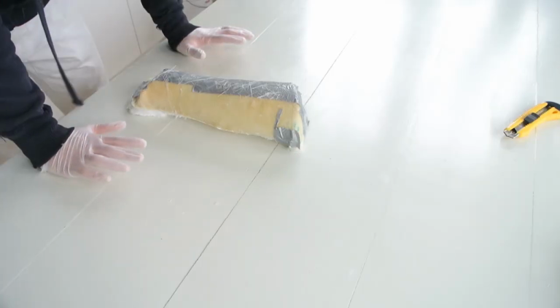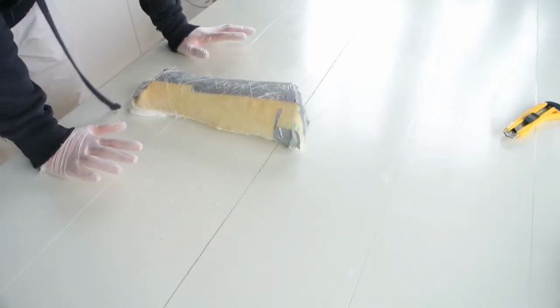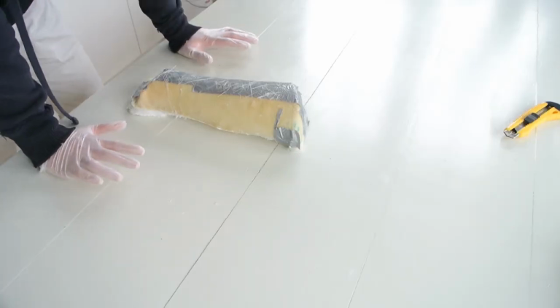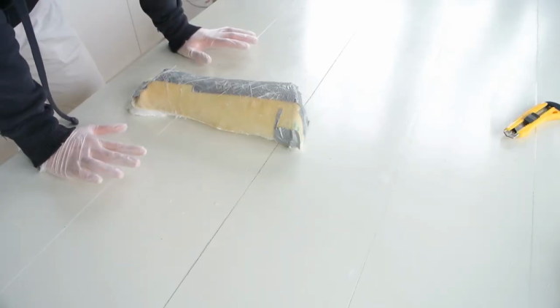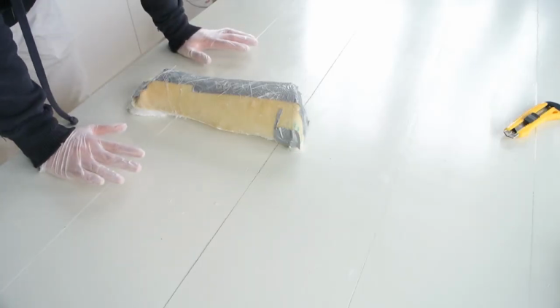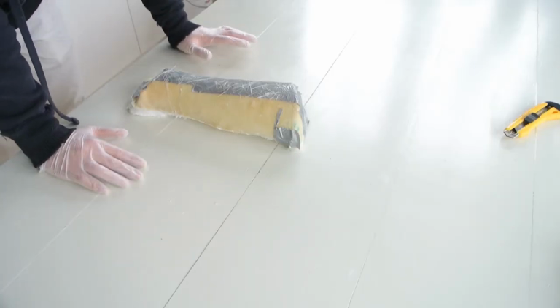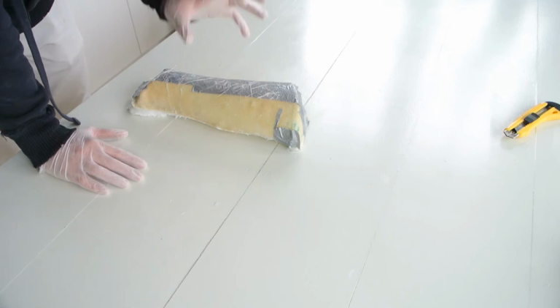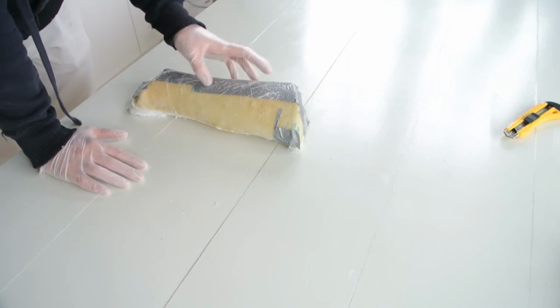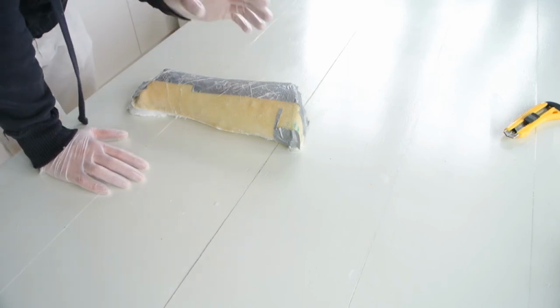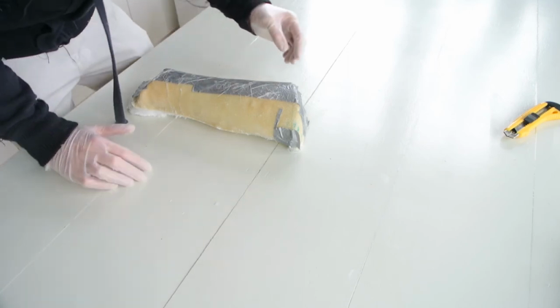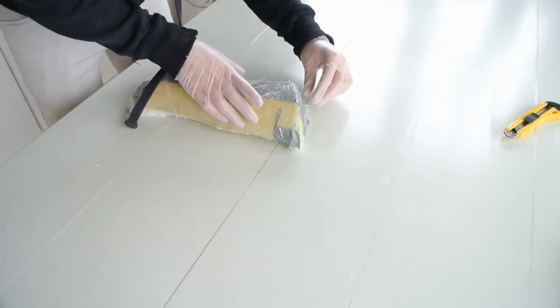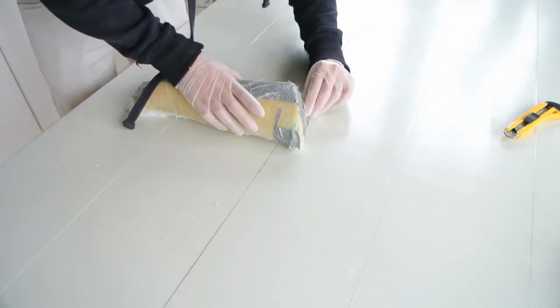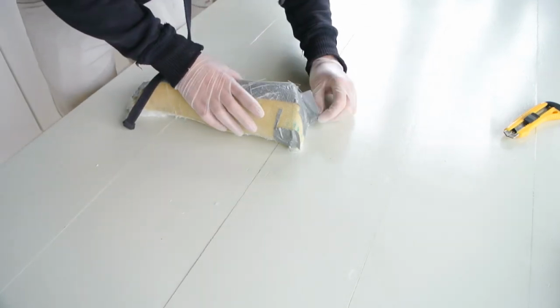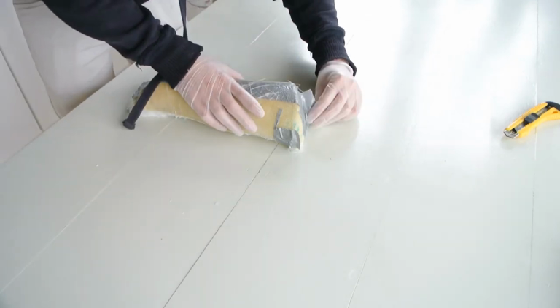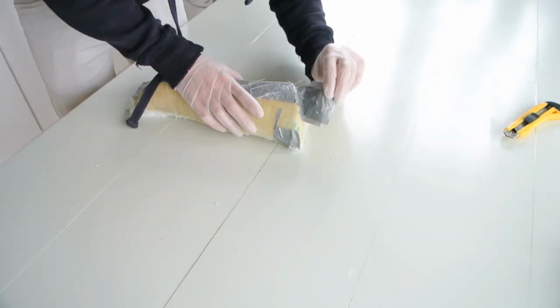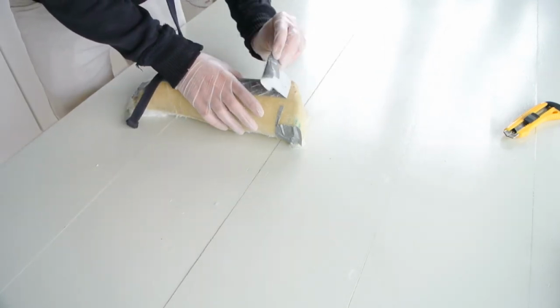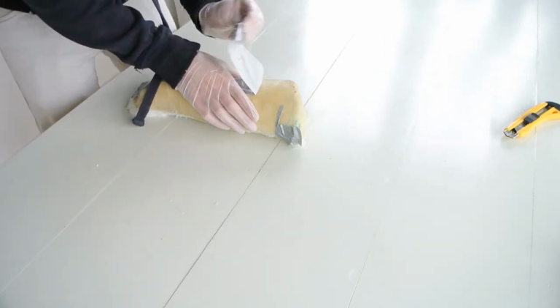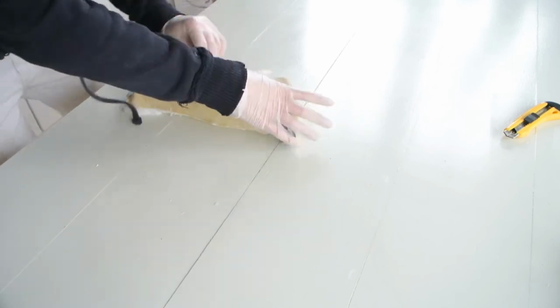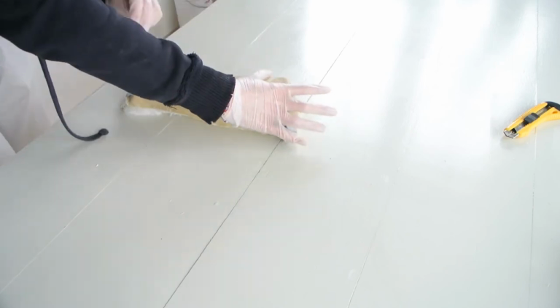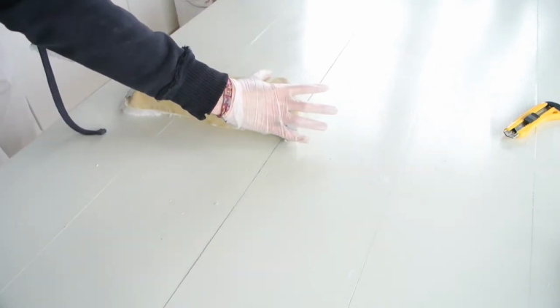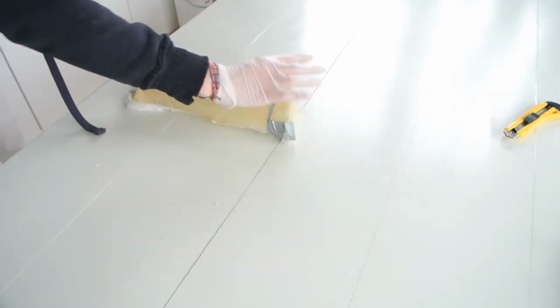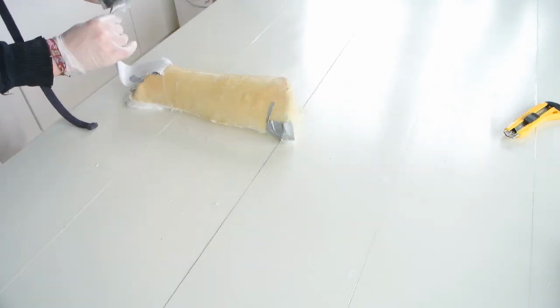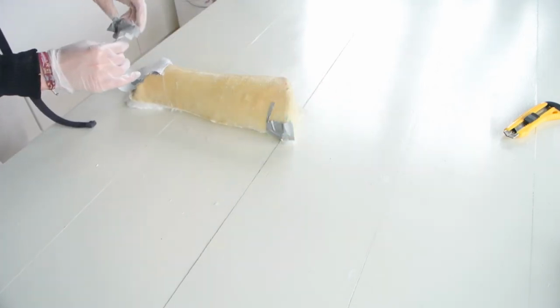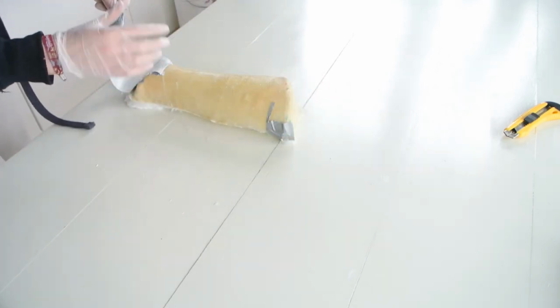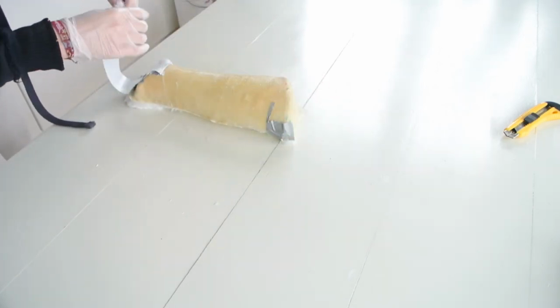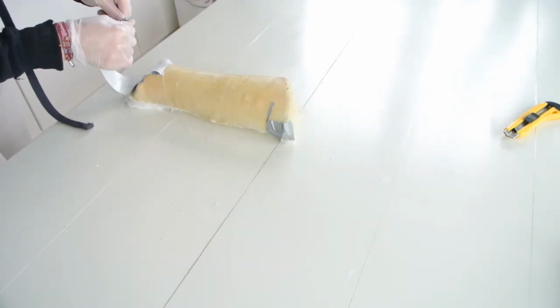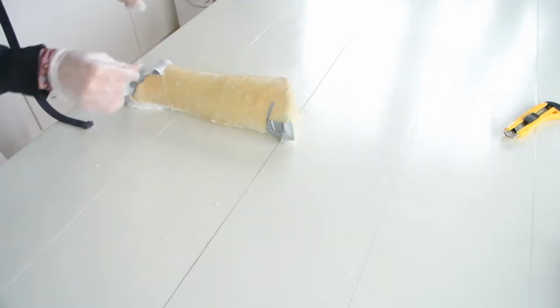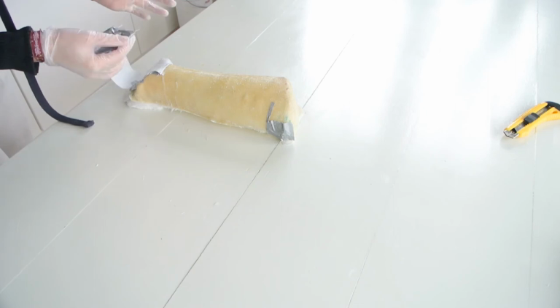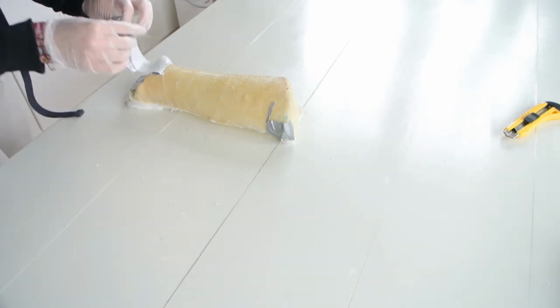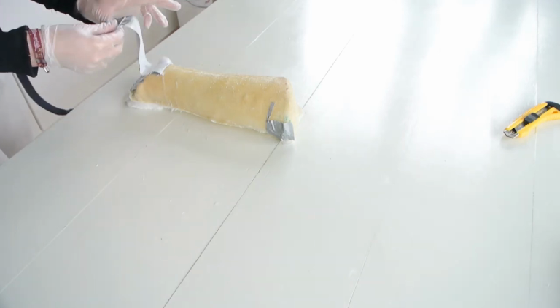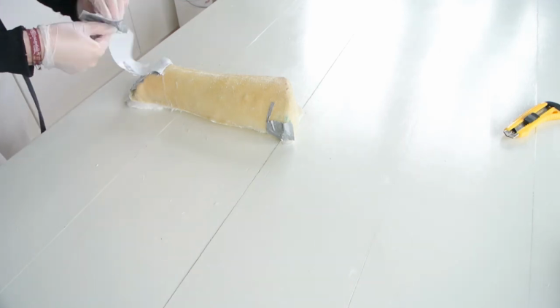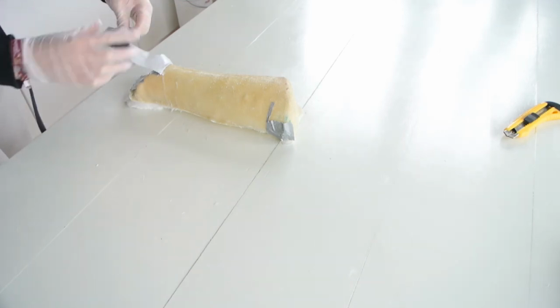The part just cured for a couple of hours and now I'm ready to demold. I'll remove the paper. It should be quite easy to do, except with my gloves I'm facing some problems.